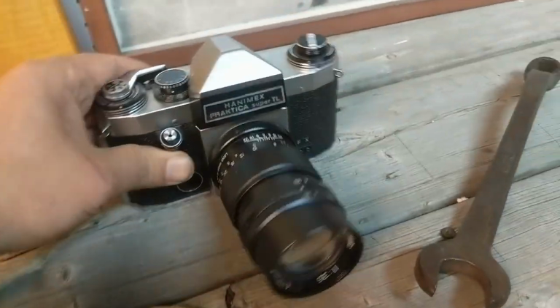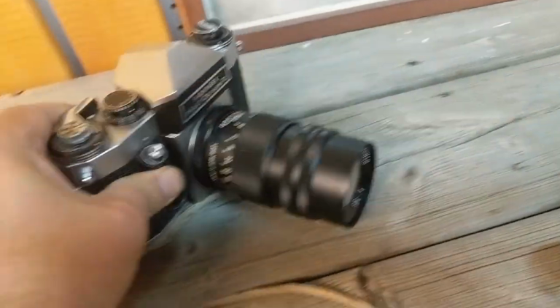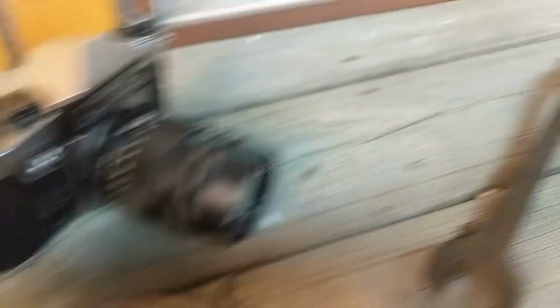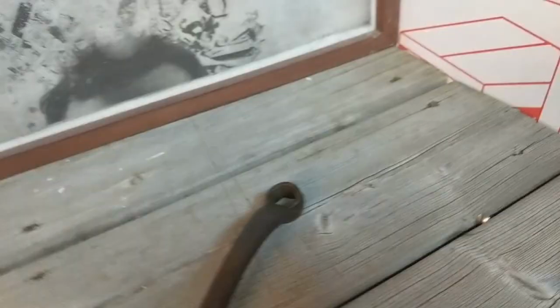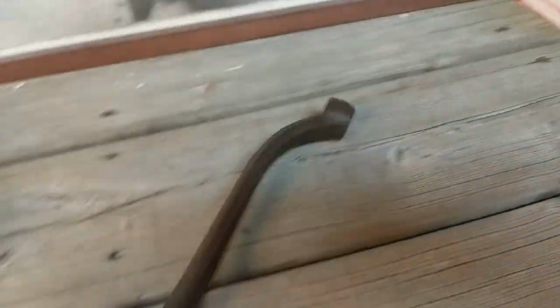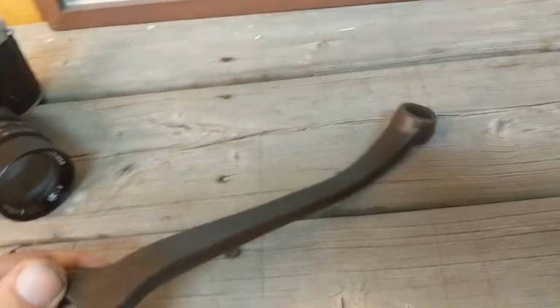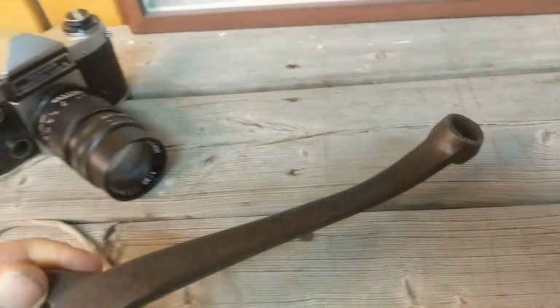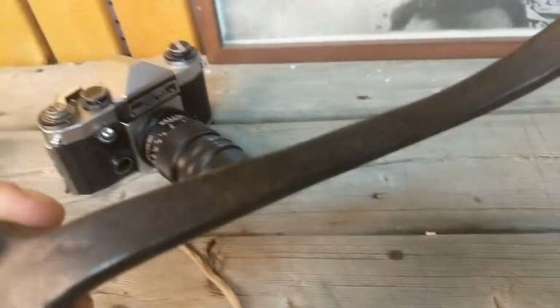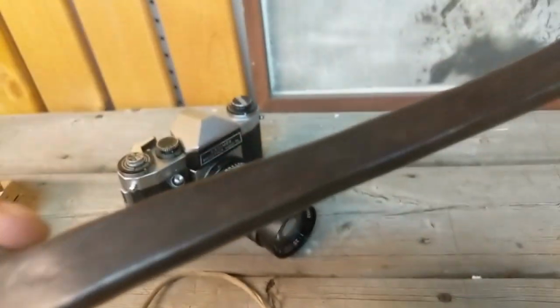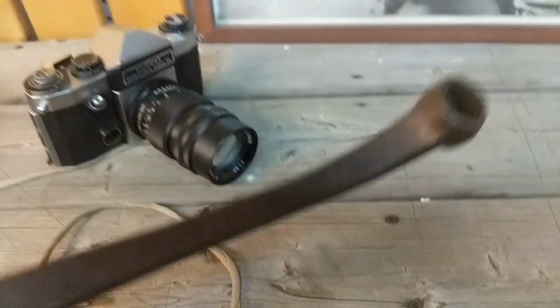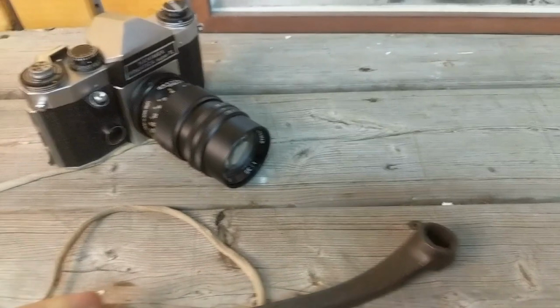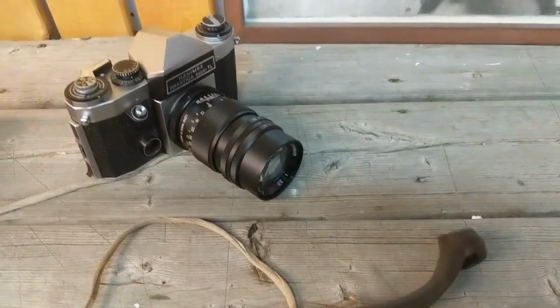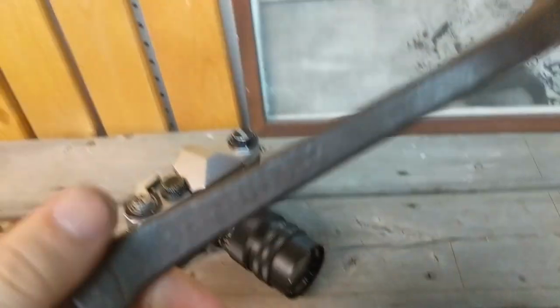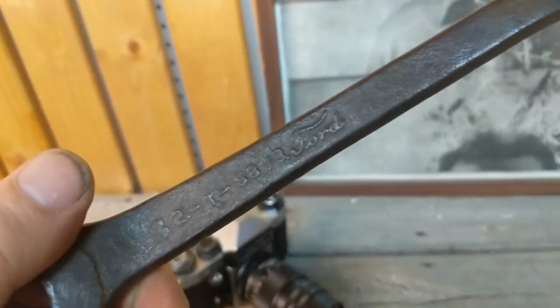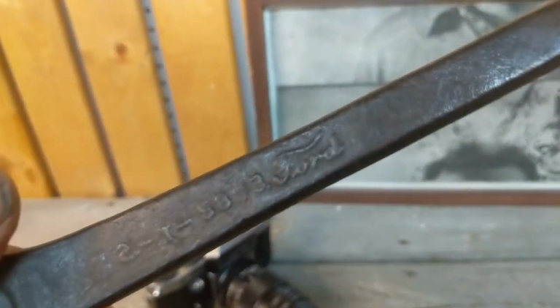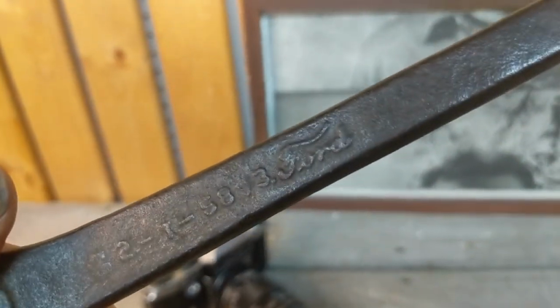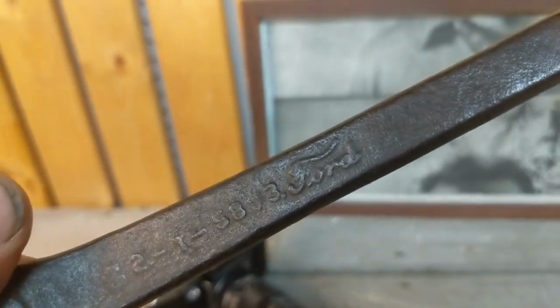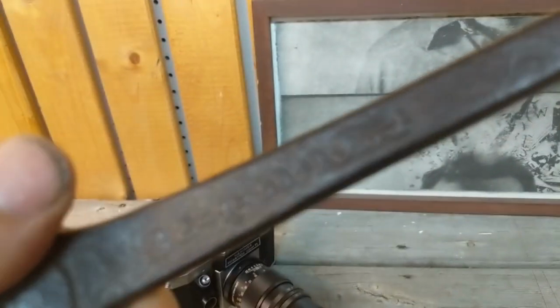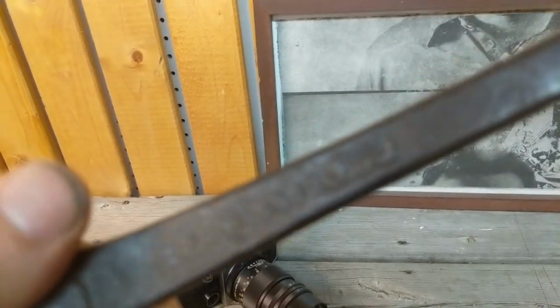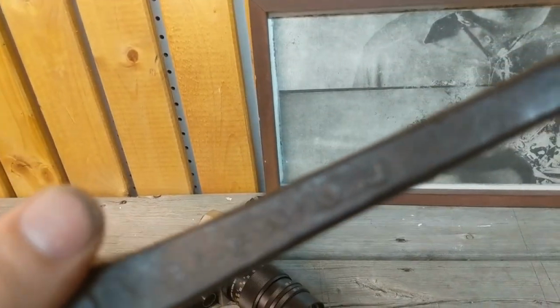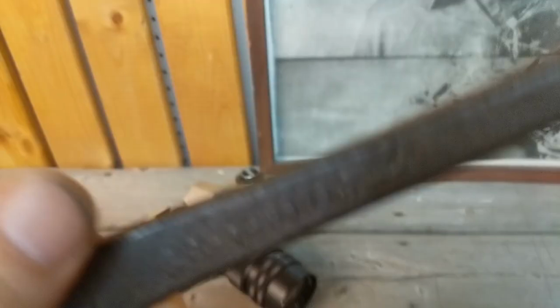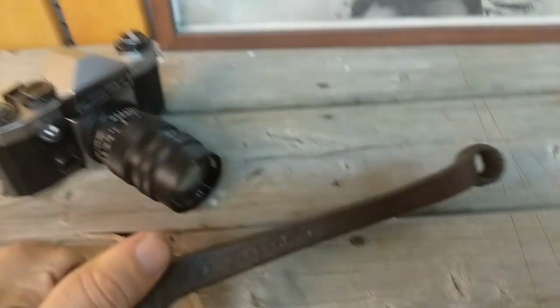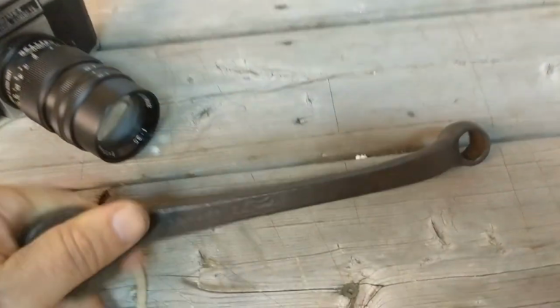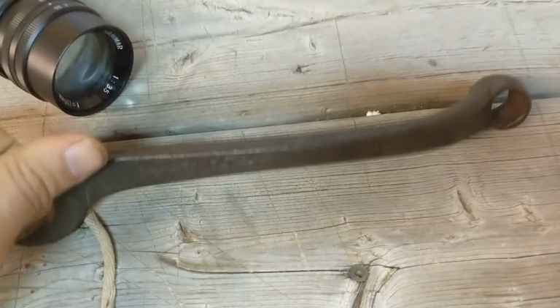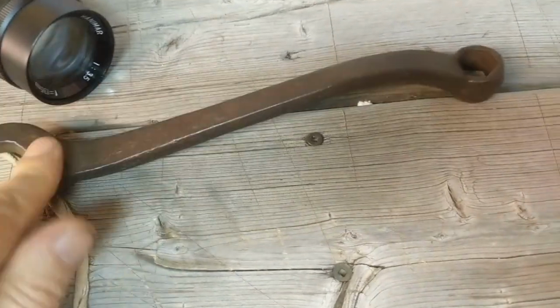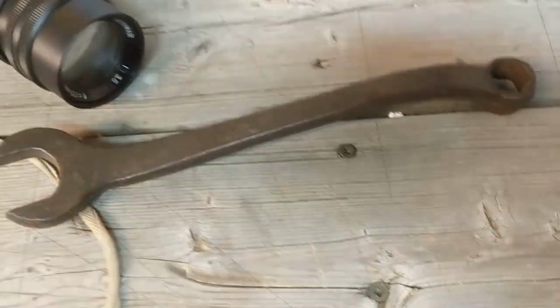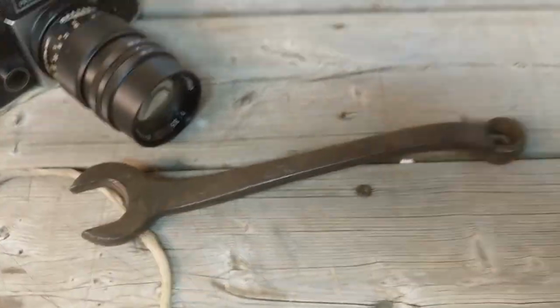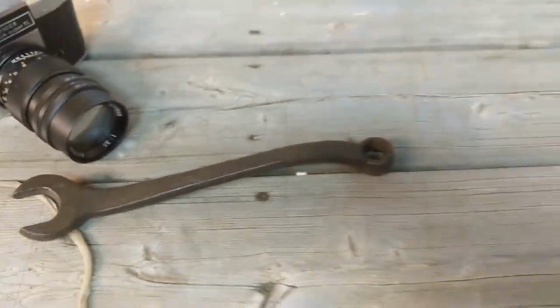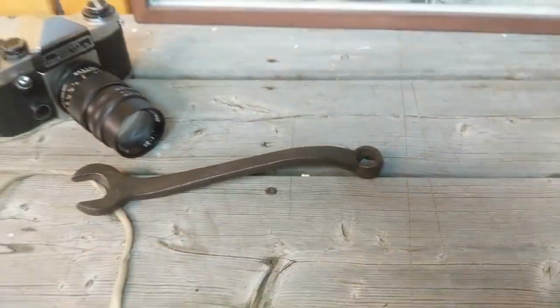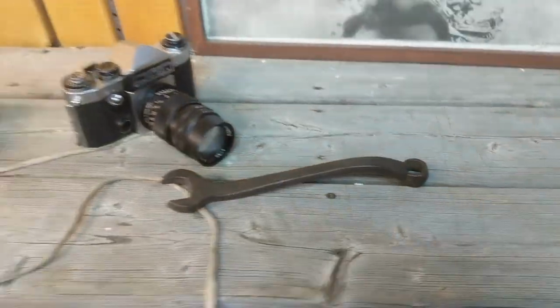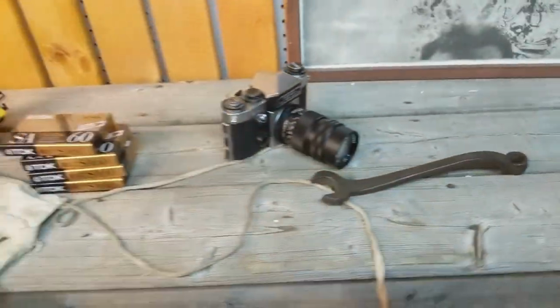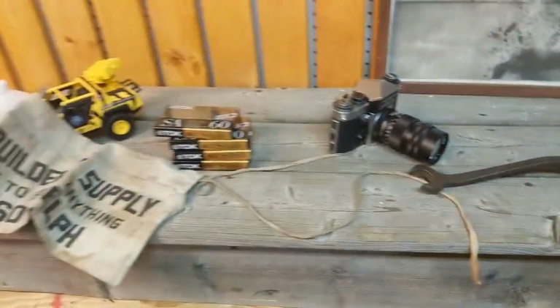And then we have the wrench — an antique wrench for a Ford Model T. This sold for 20 bucks. 20 bucks for the wrench. So there we go, five items.